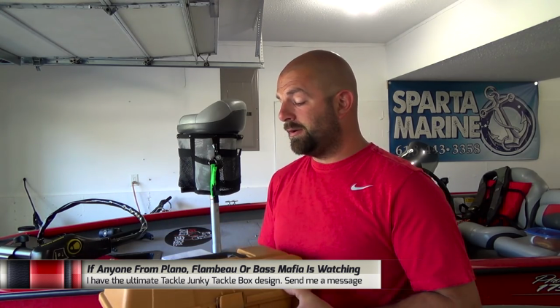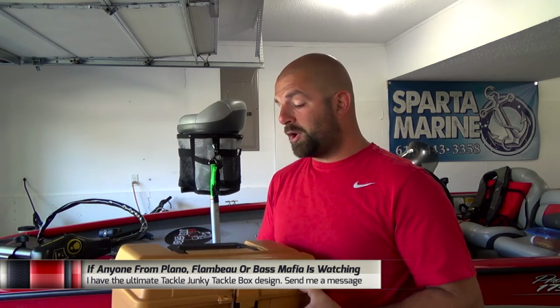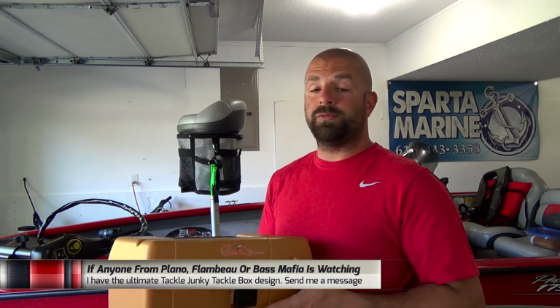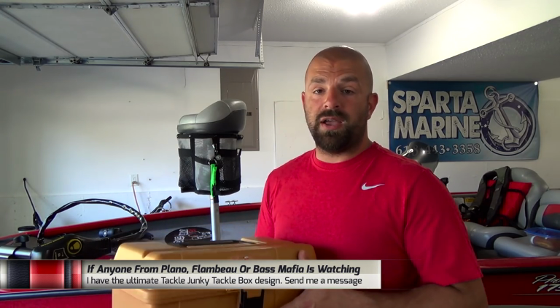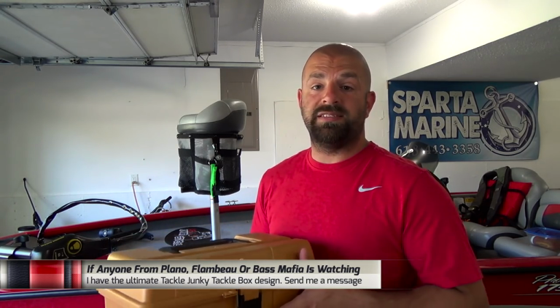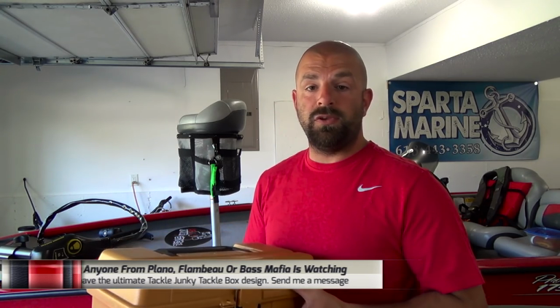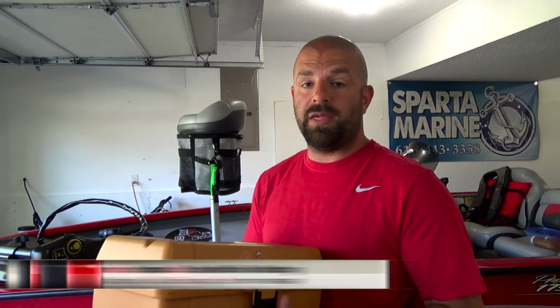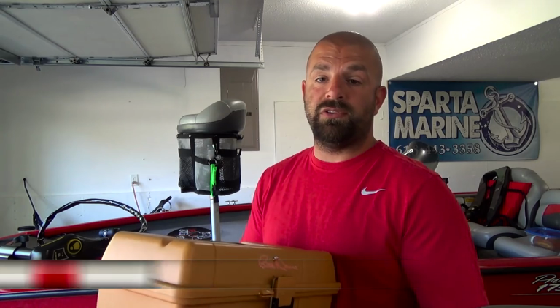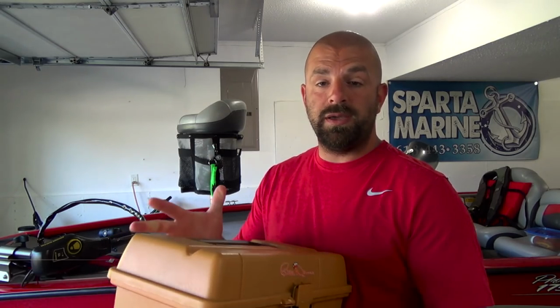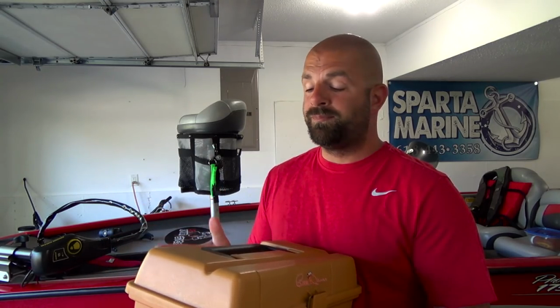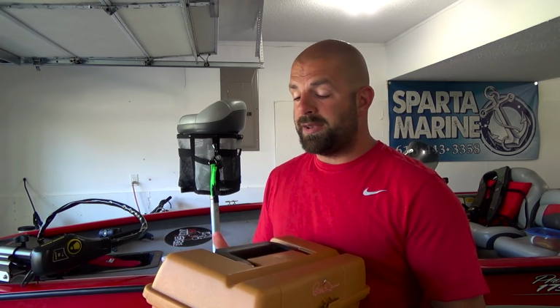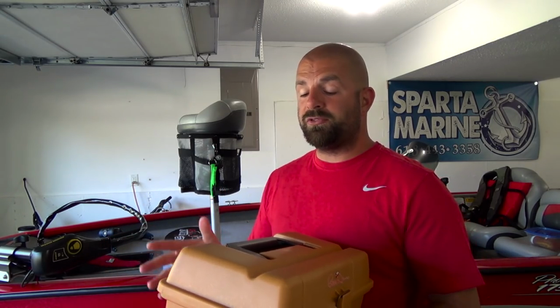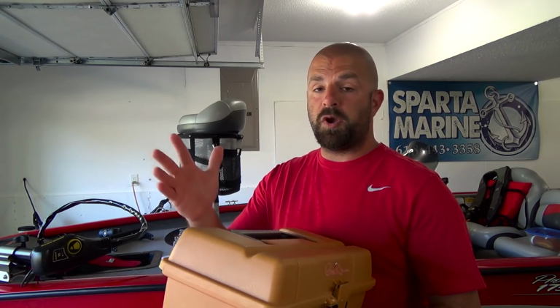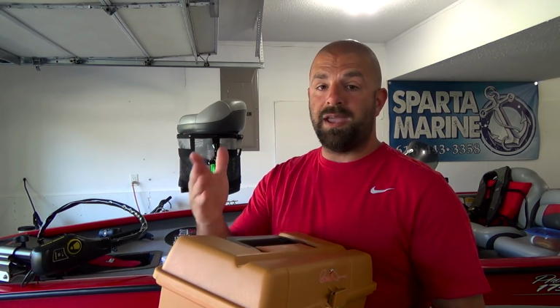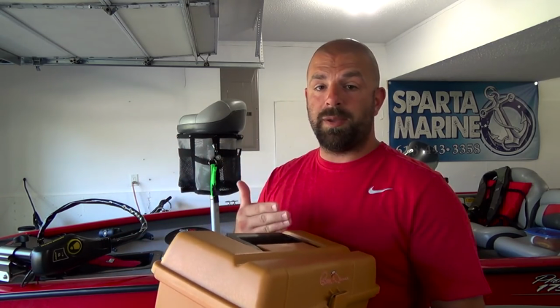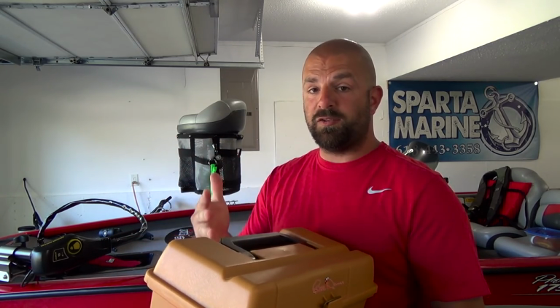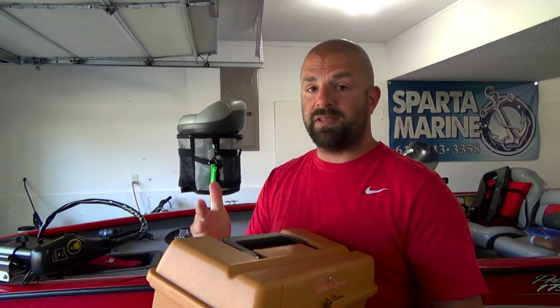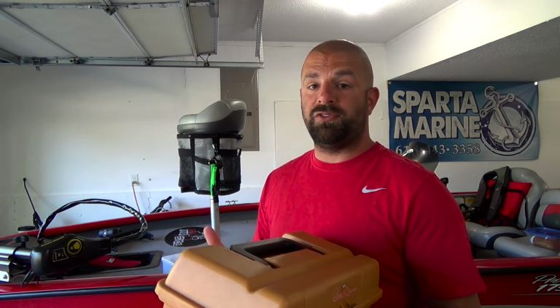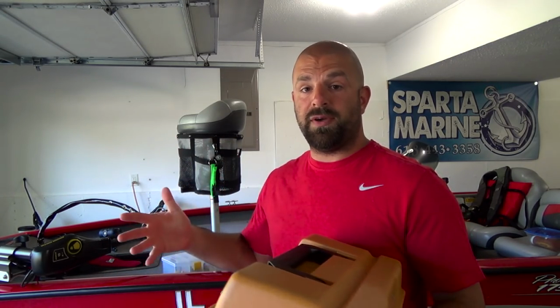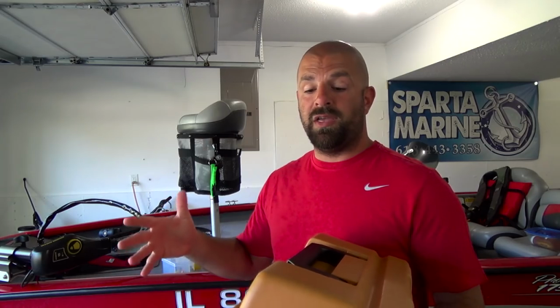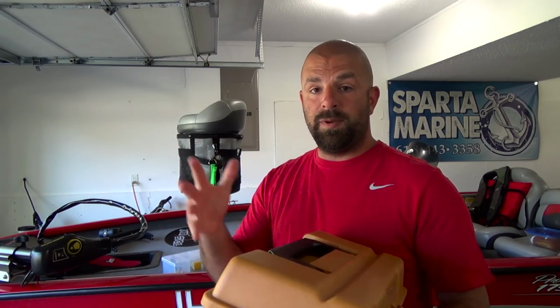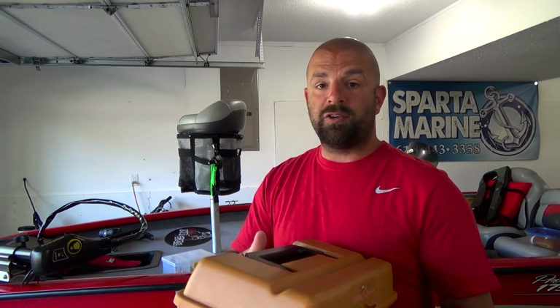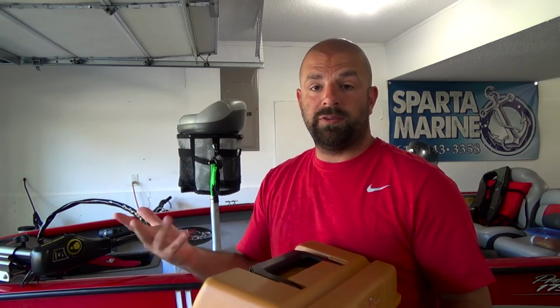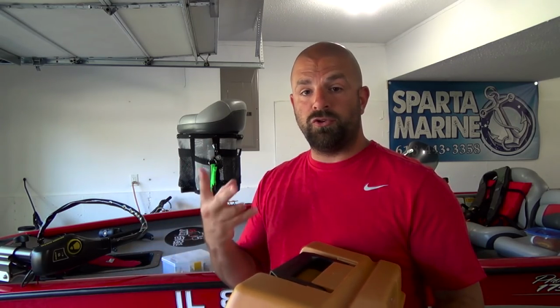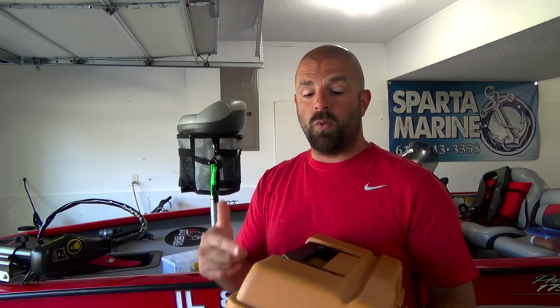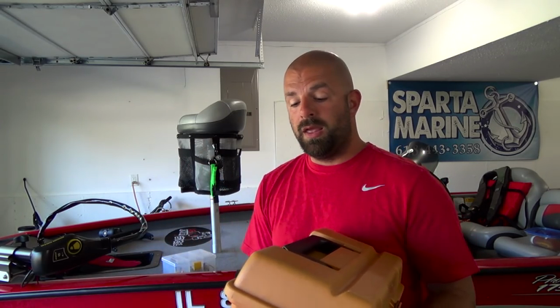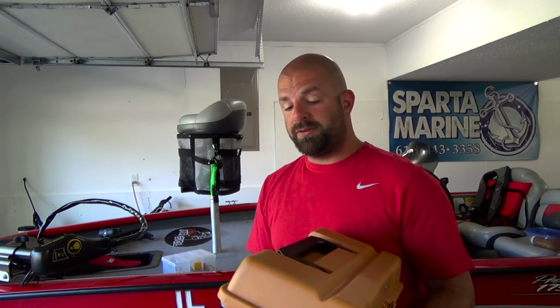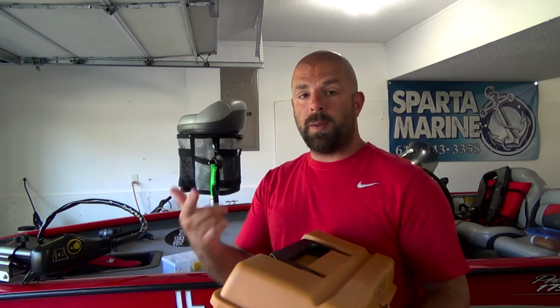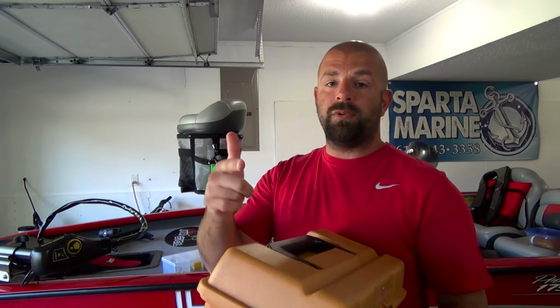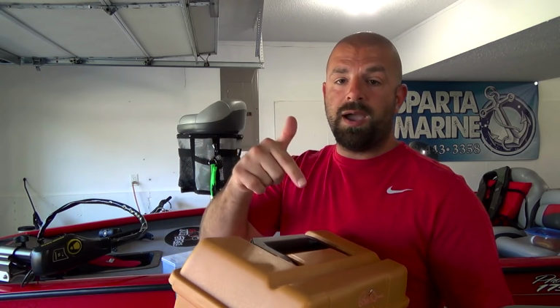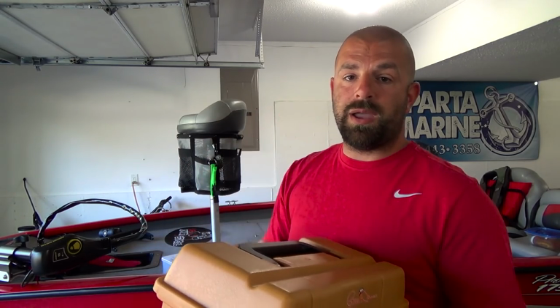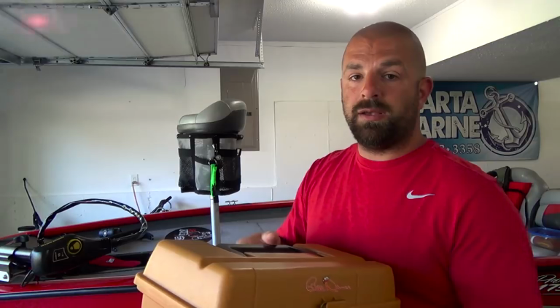I used it for a long time and I stopped using it because I thought it was just too big. Now that I'm storing spinnerbaits and chatterbaits in this box, I feel it justifies the bigger box because I'm storing two baits in one. But let me grab the camera and show you guys how I have it set up.